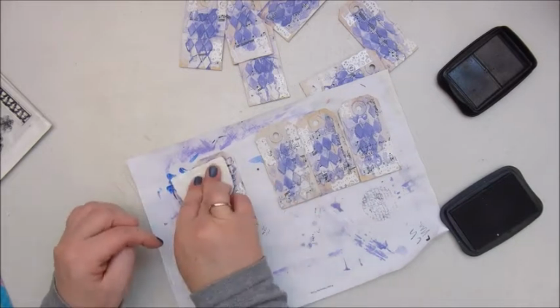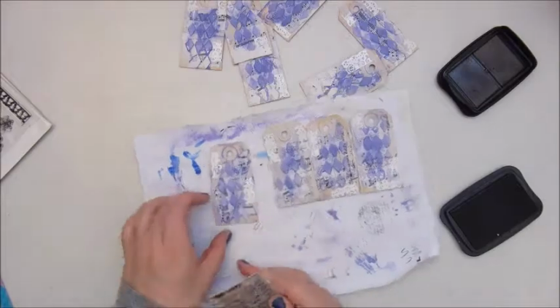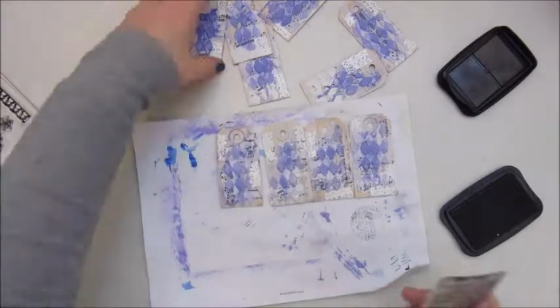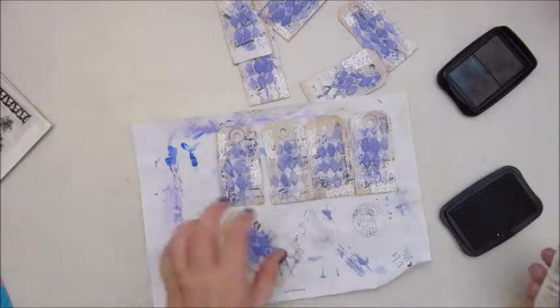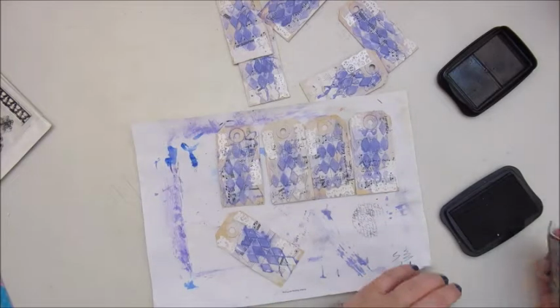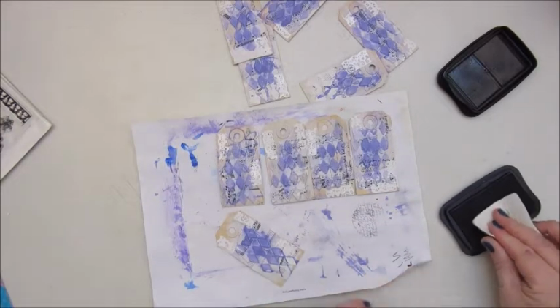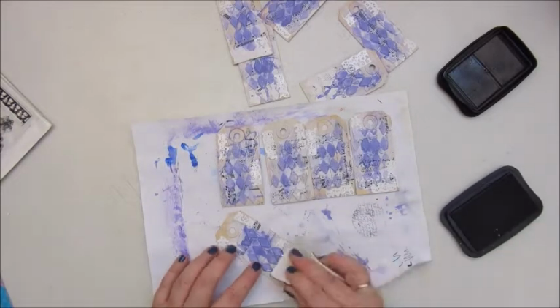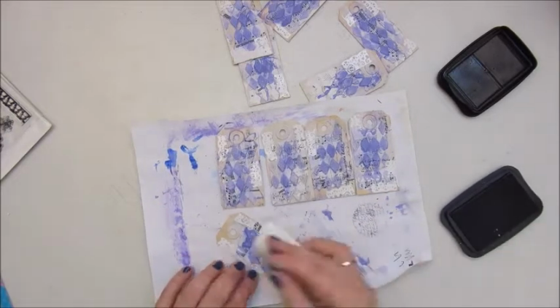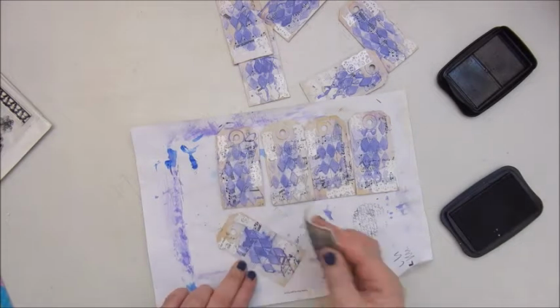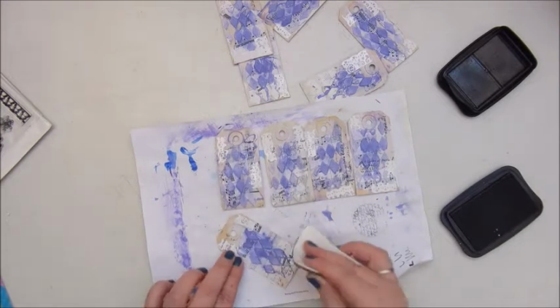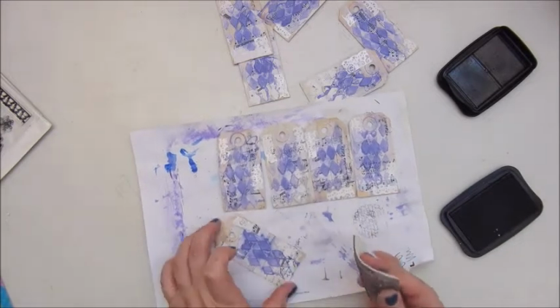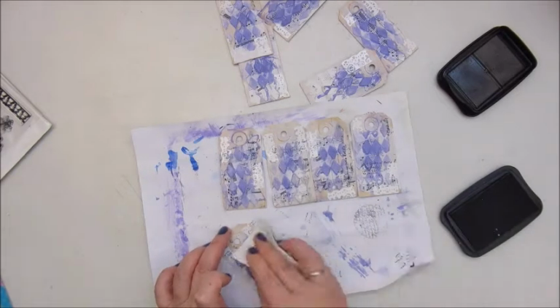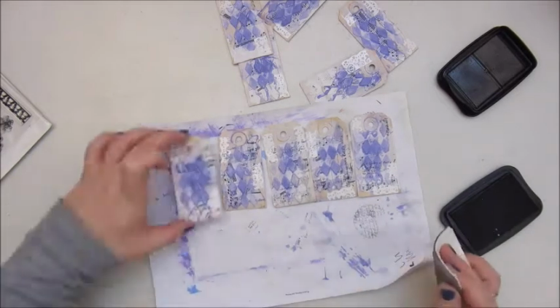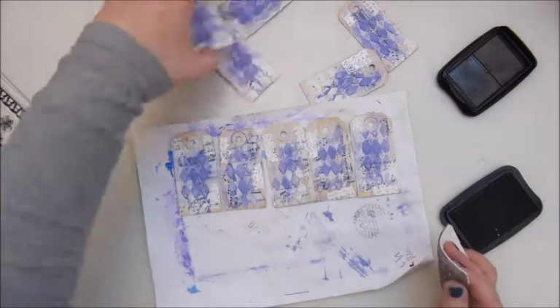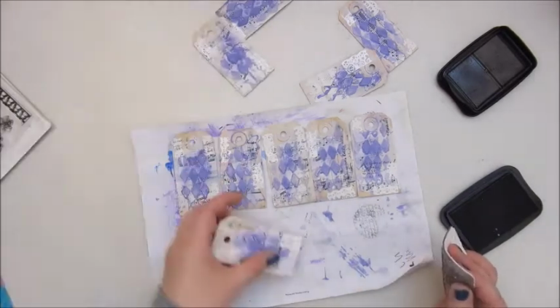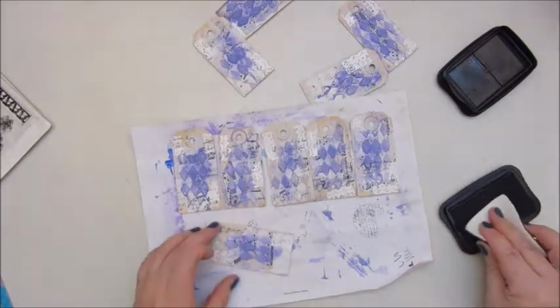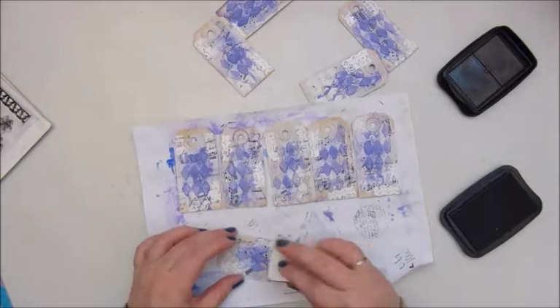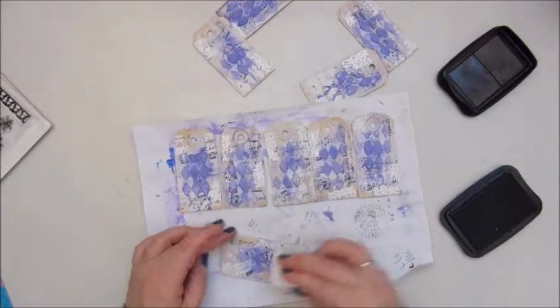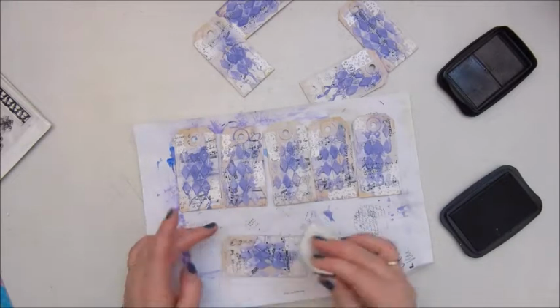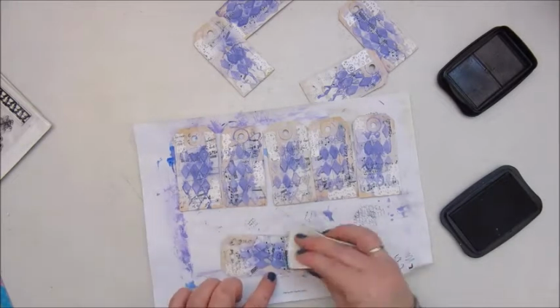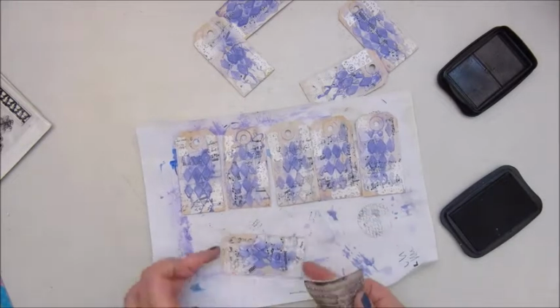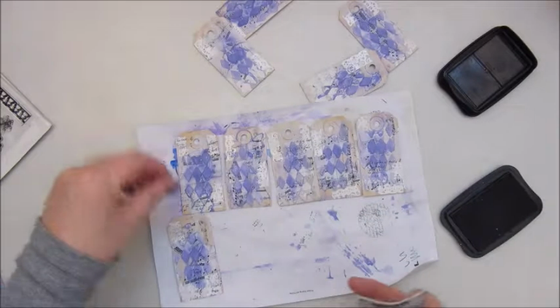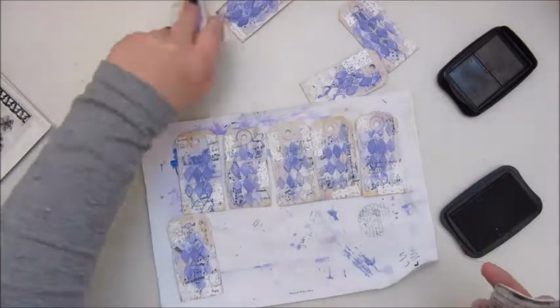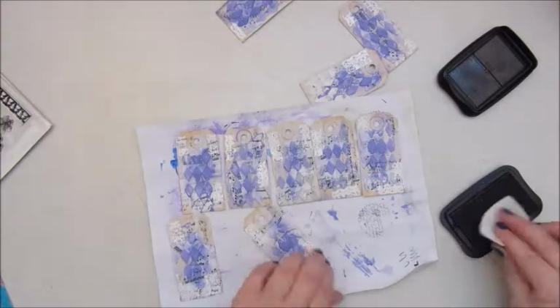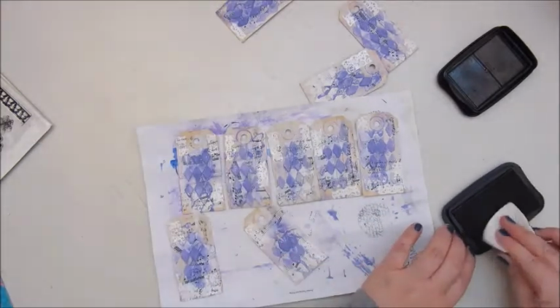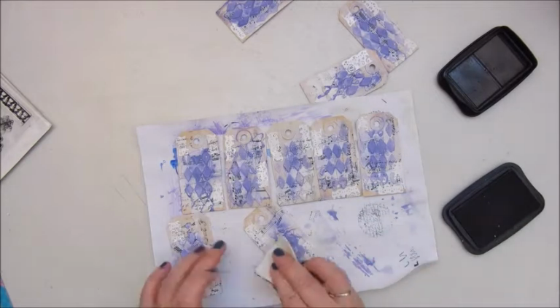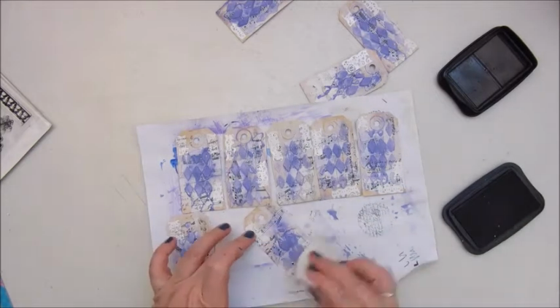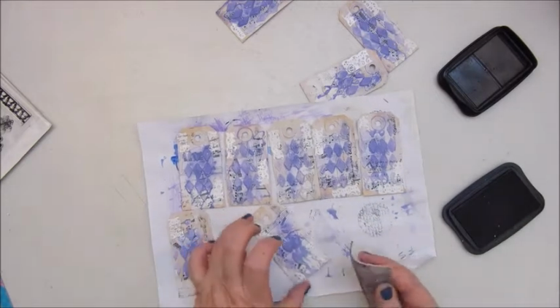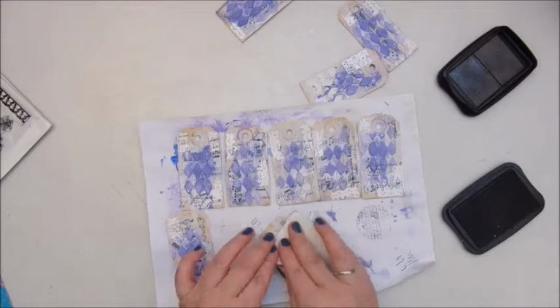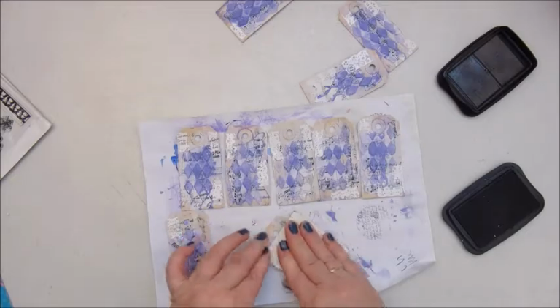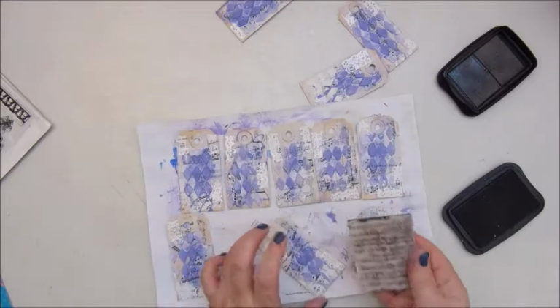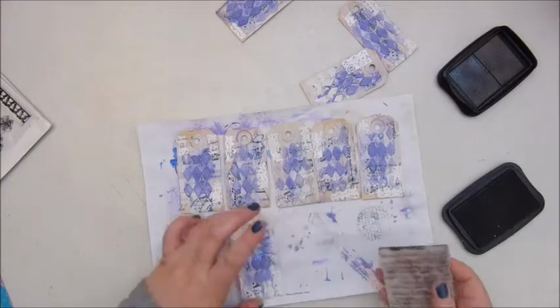Now I am stamping with the Finna Bear stamp — it's a bit messy — and I am using the Stazon ink pad.